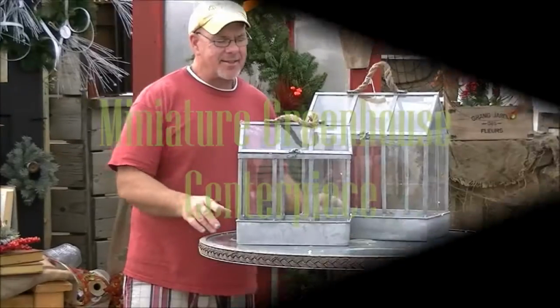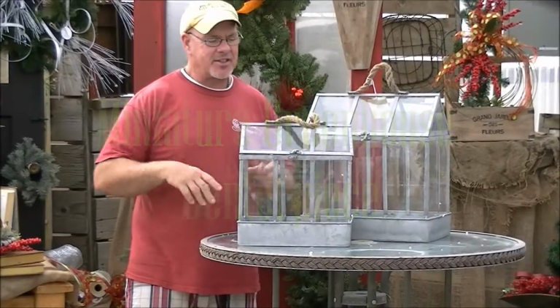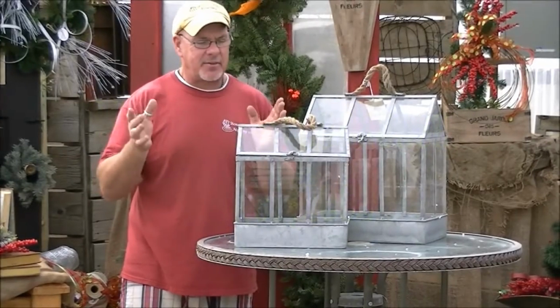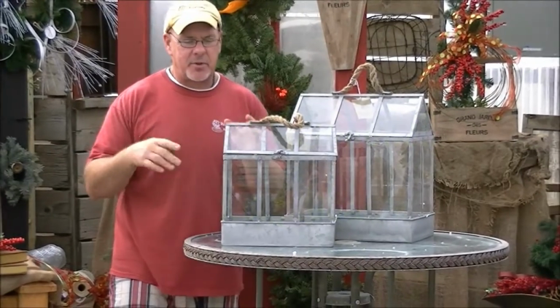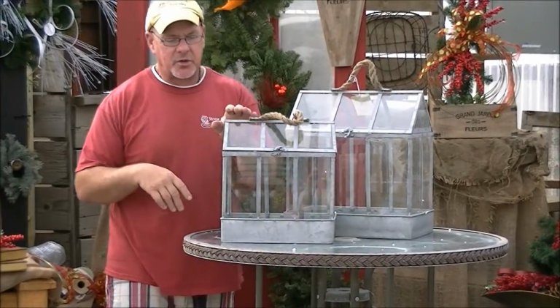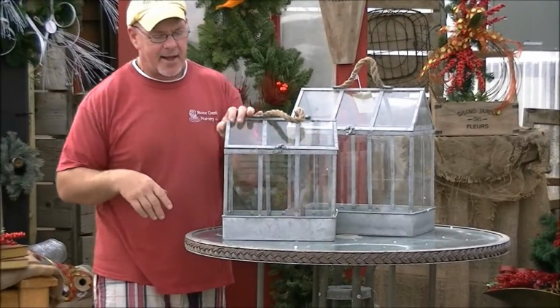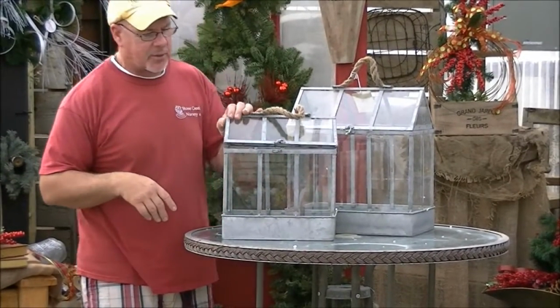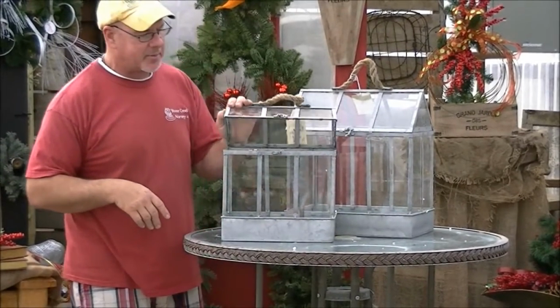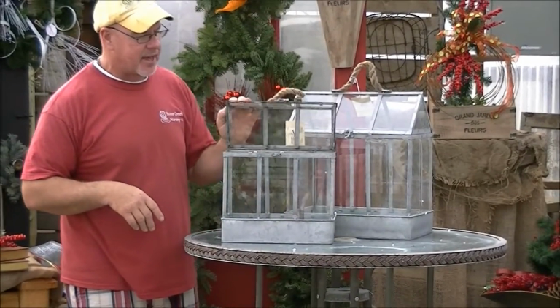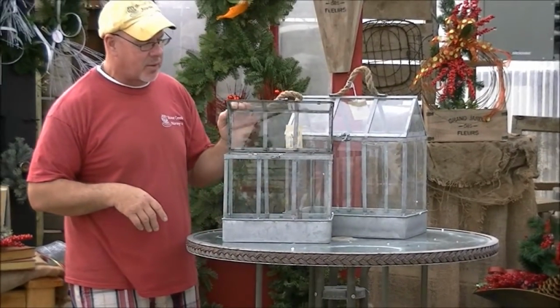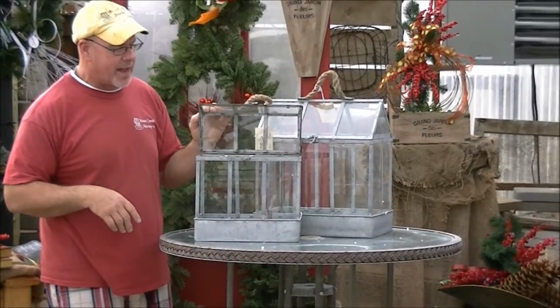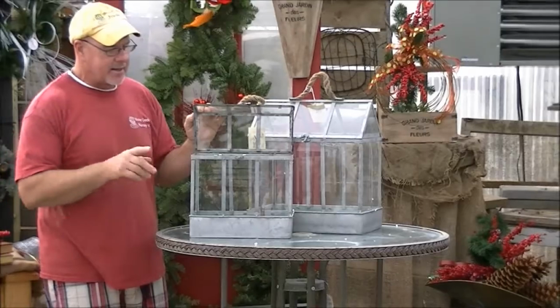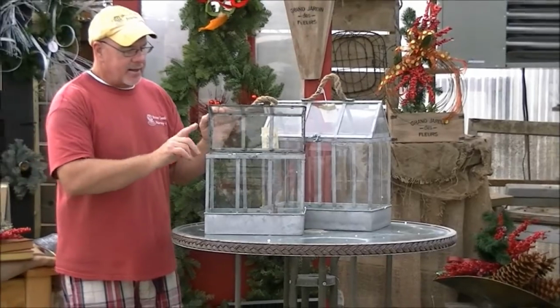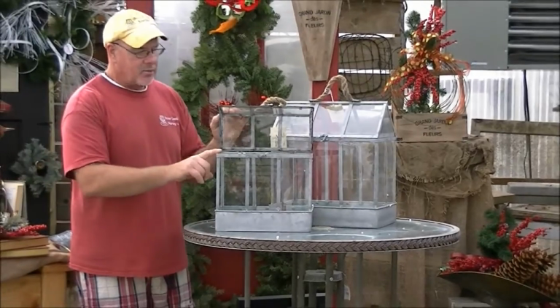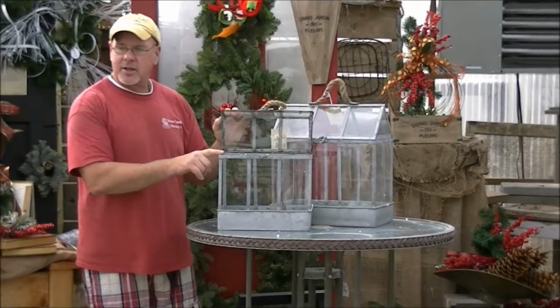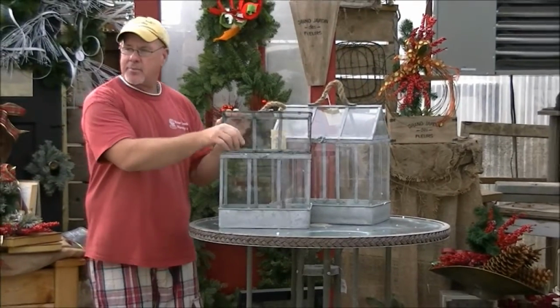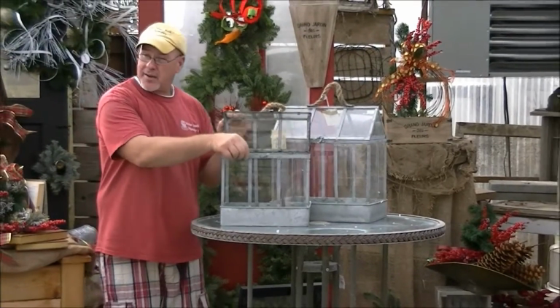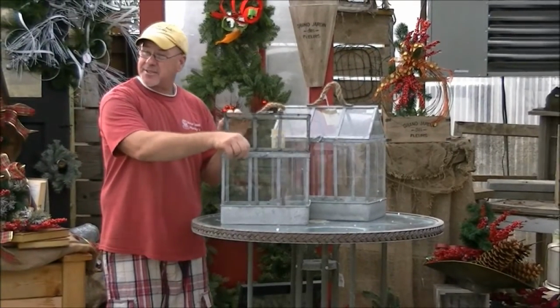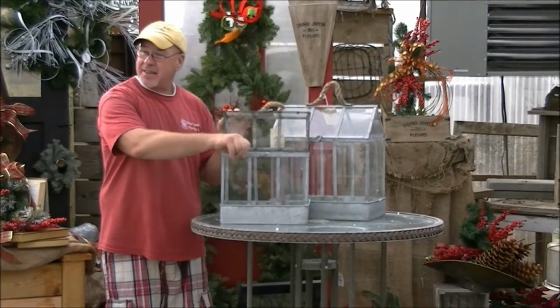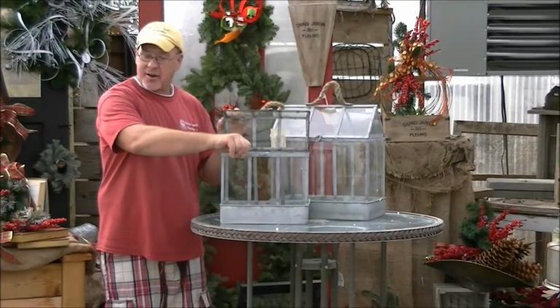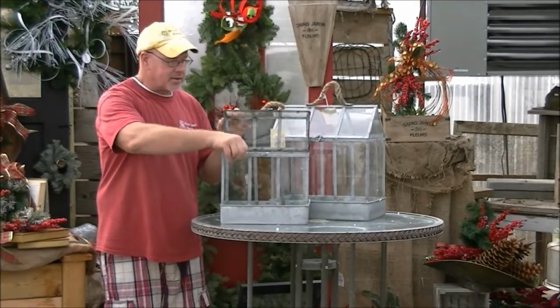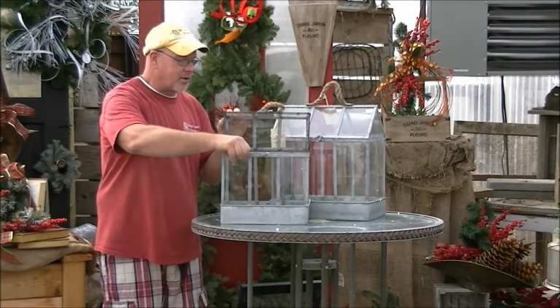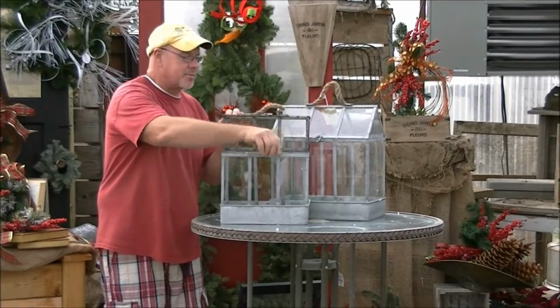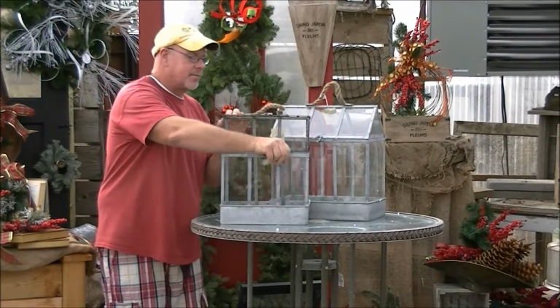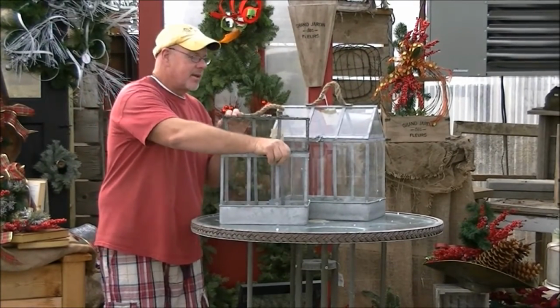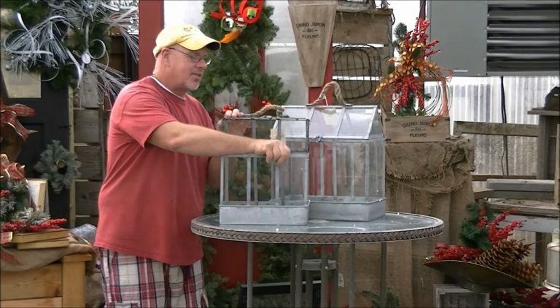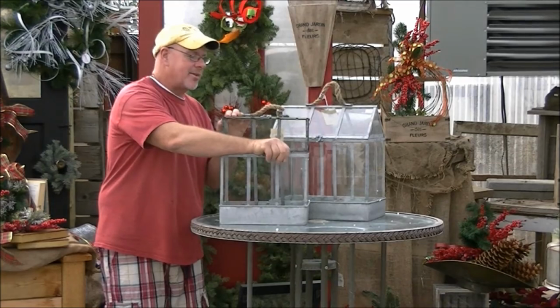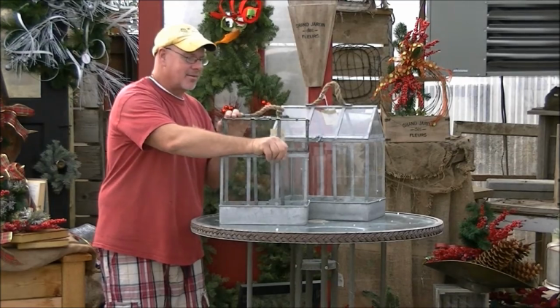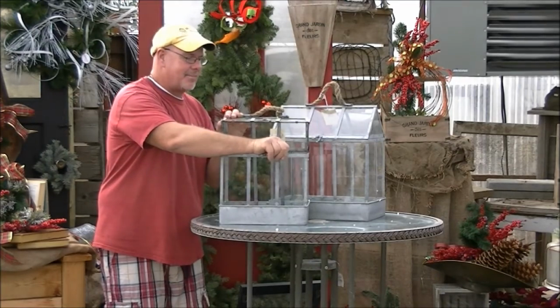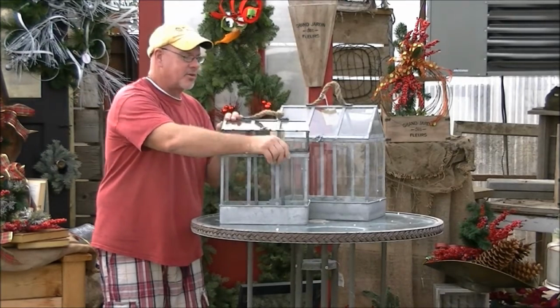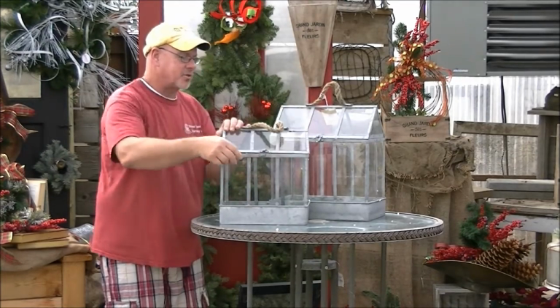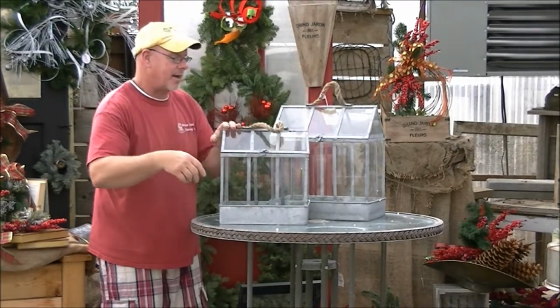This is just kind of a fun one. These are greenhouses that we picked up at the last show we were at. These are going to become terrariums and little fairy gardens later on this month. We thought we would grab them for Christmas right now.